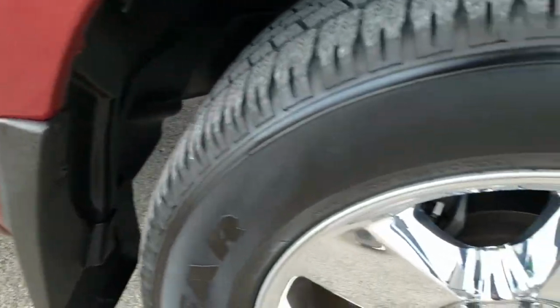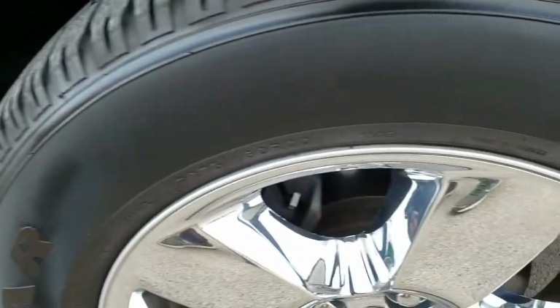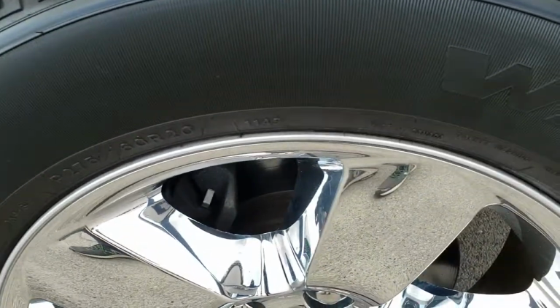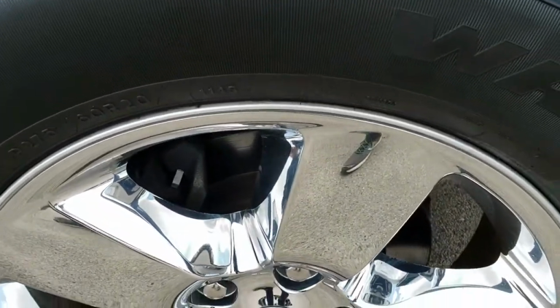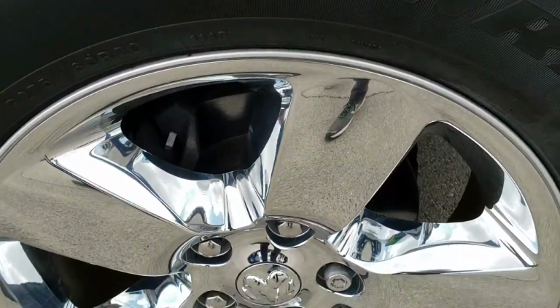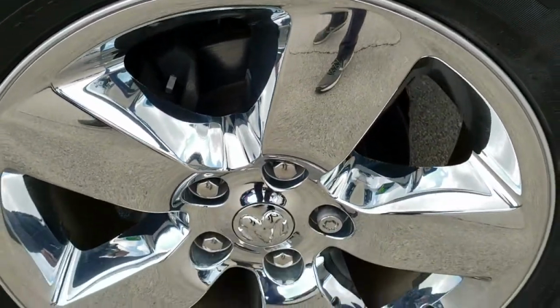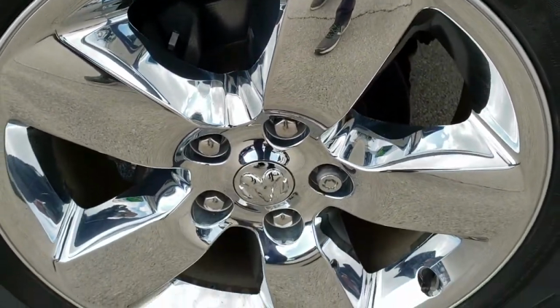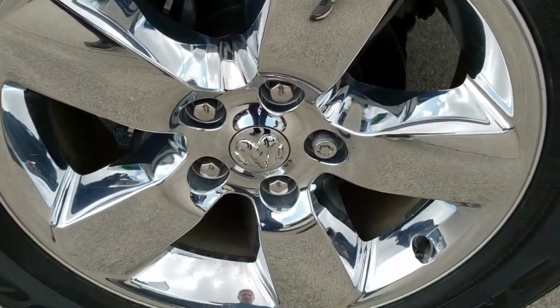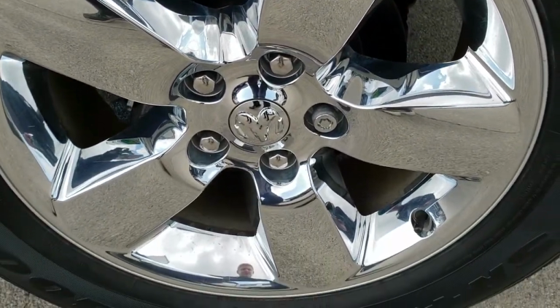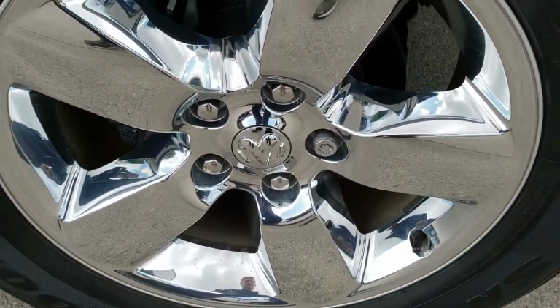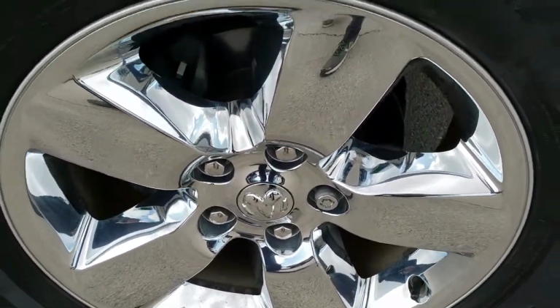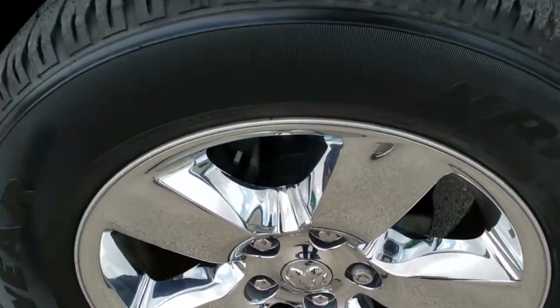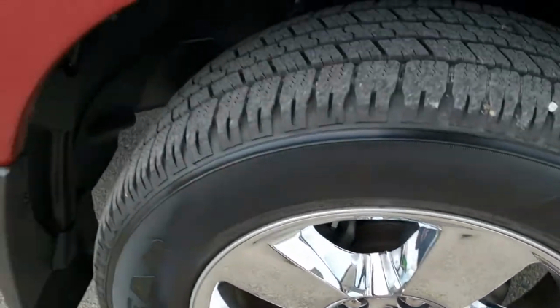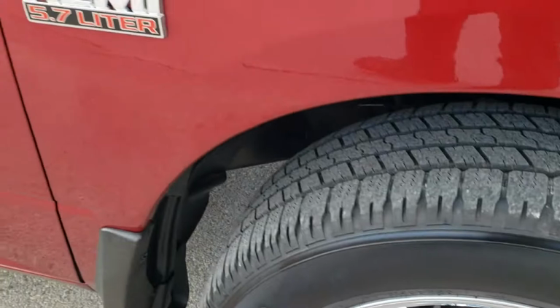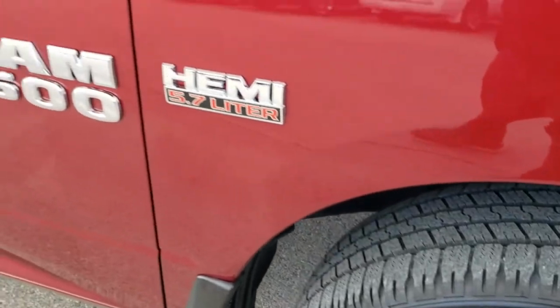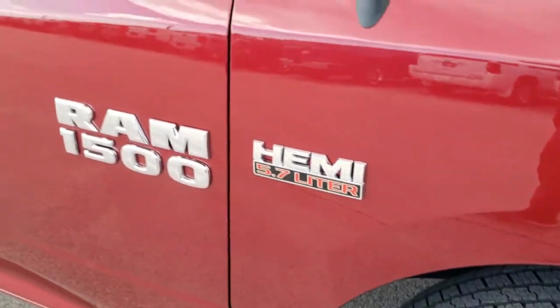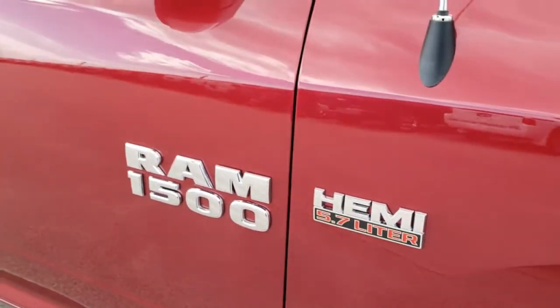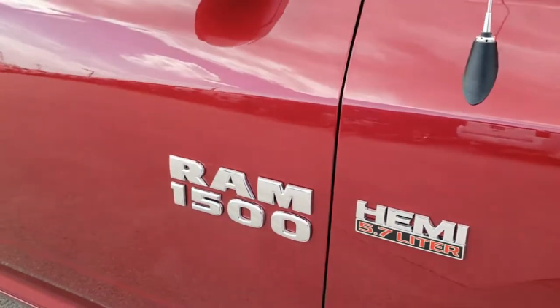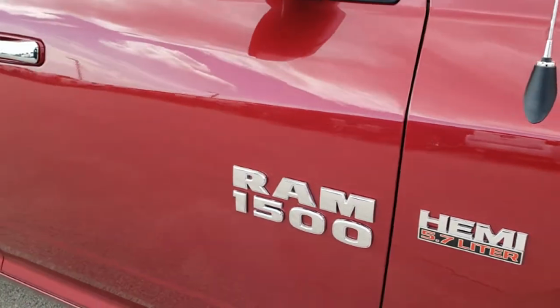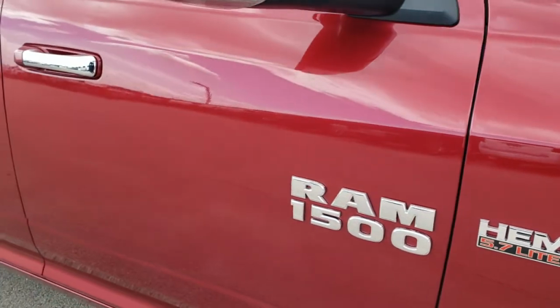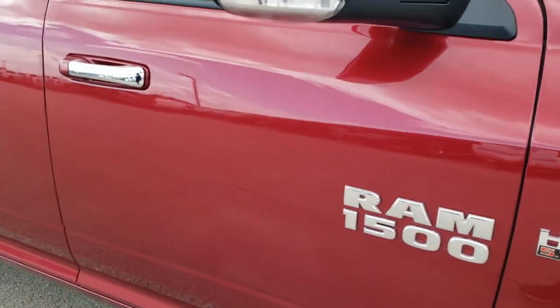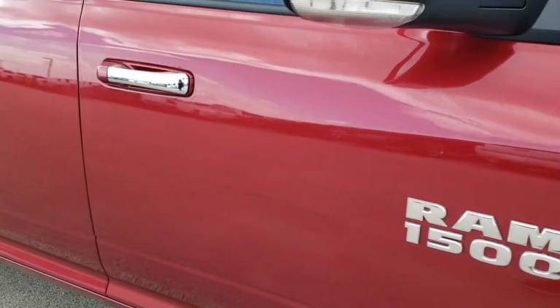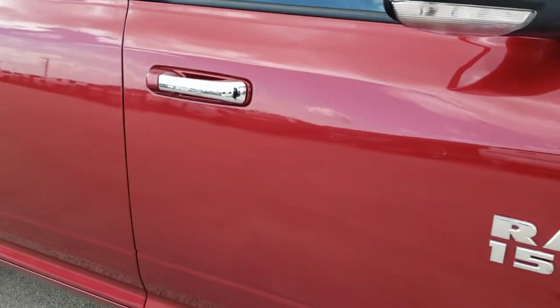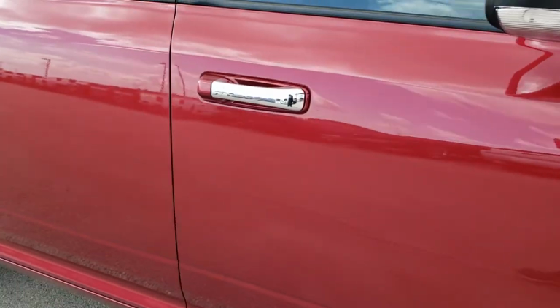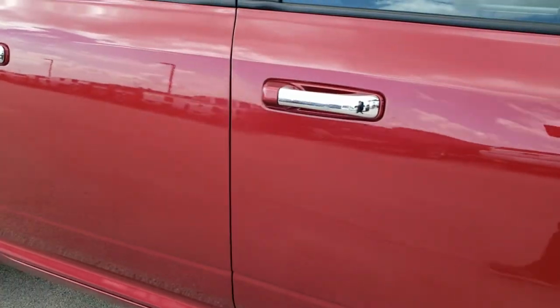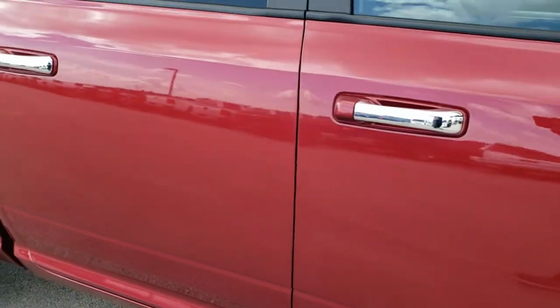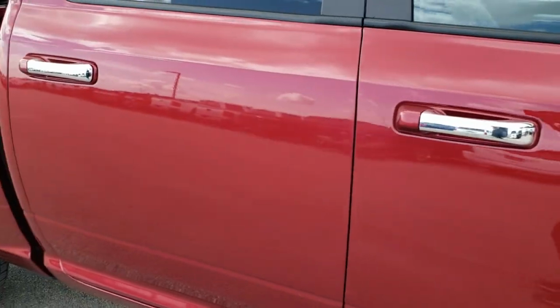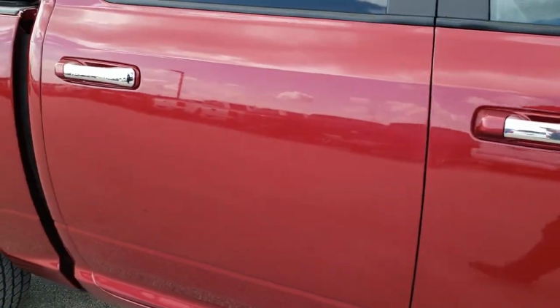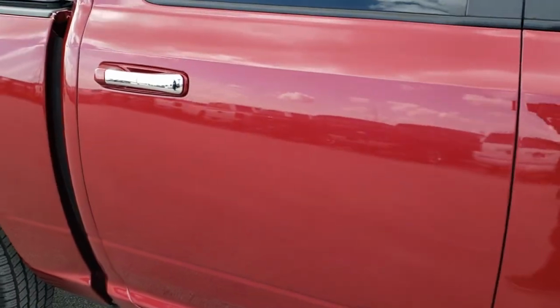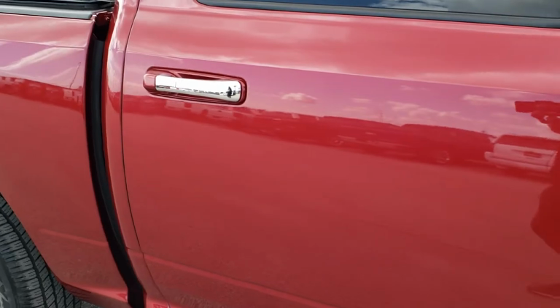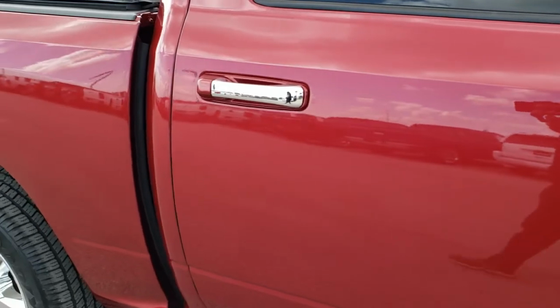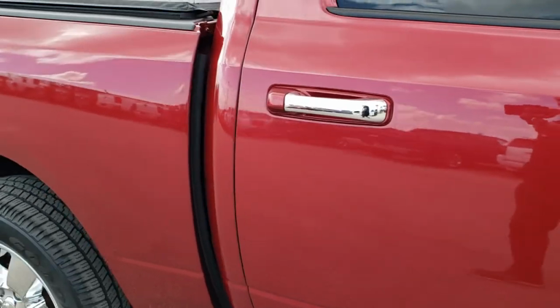Passenger side rim — no scuffs, no scrapes on there. And as you go down this side of the truck, take note of how clean the body is, how reflective and mirror-like that paint is.